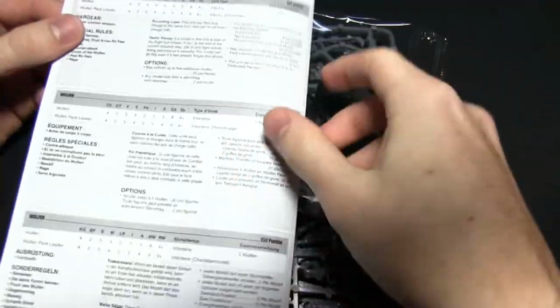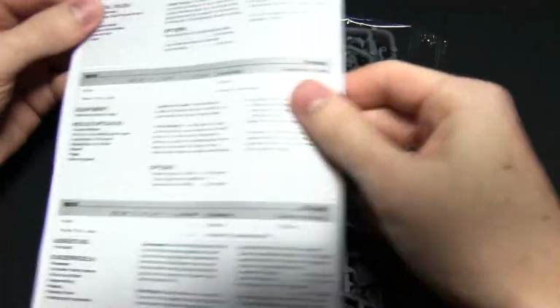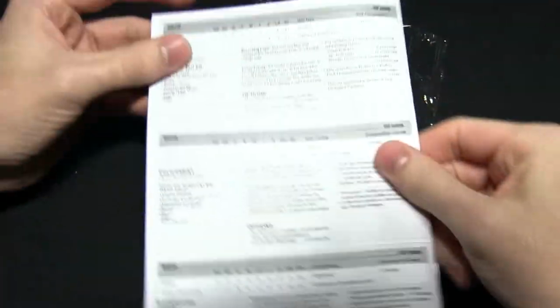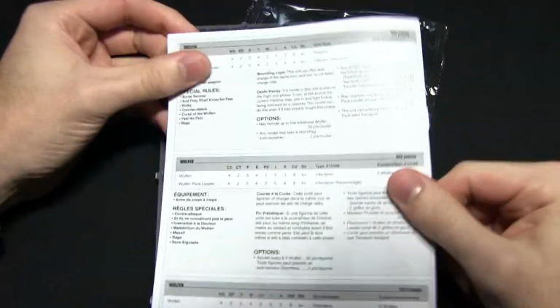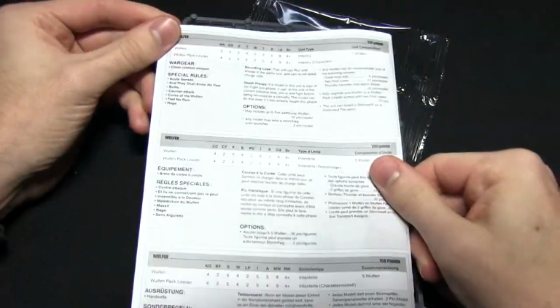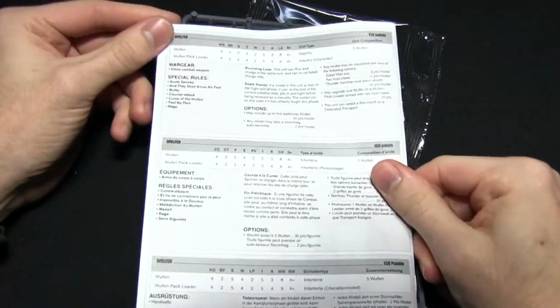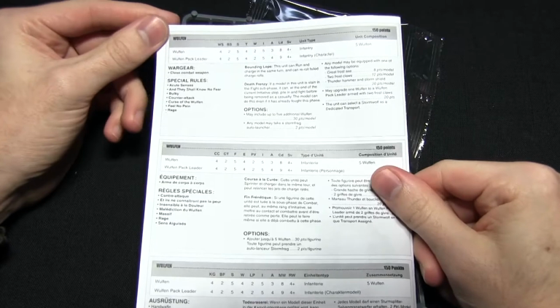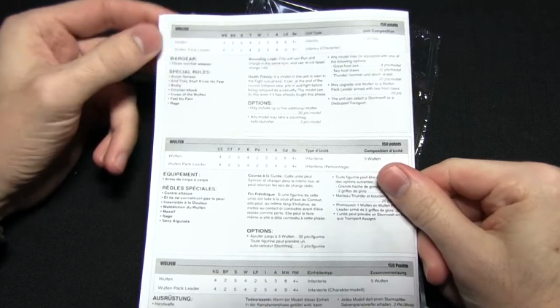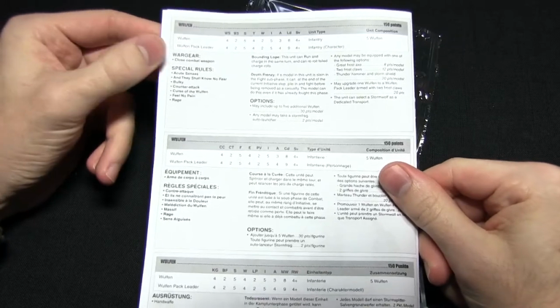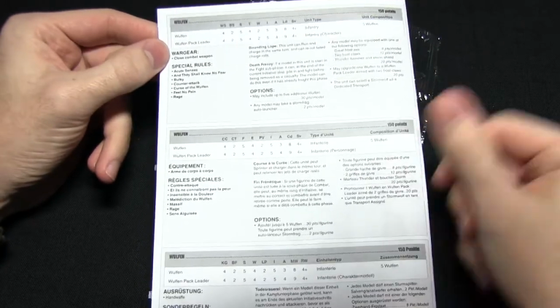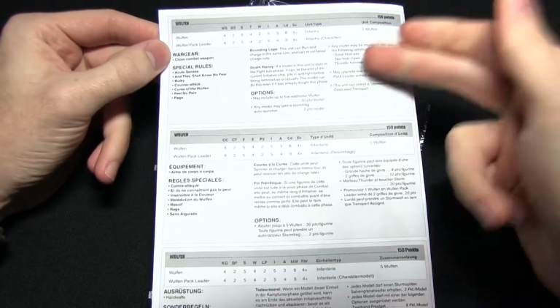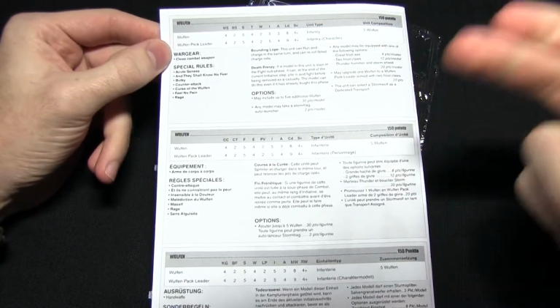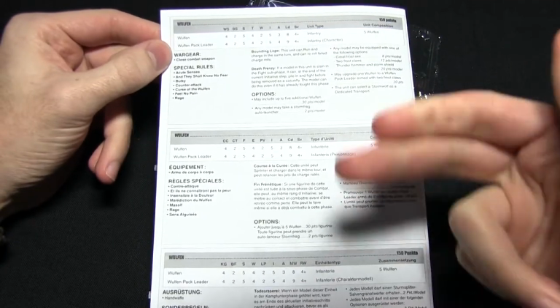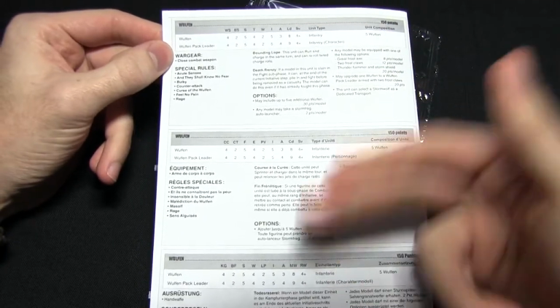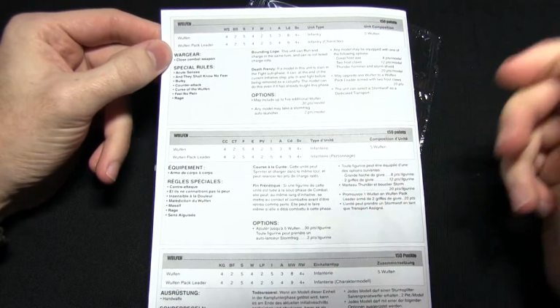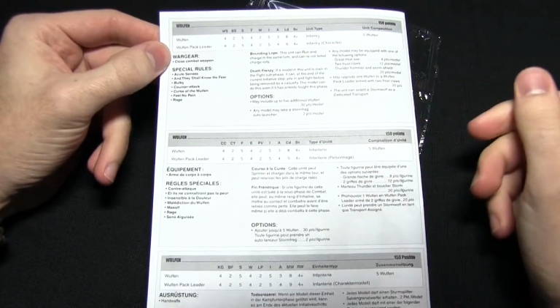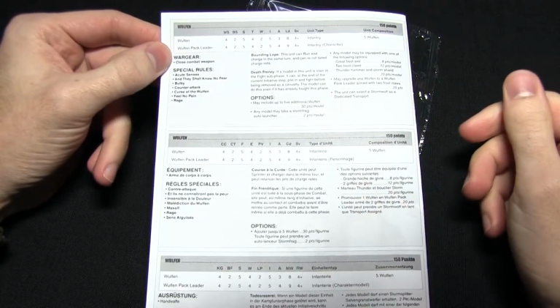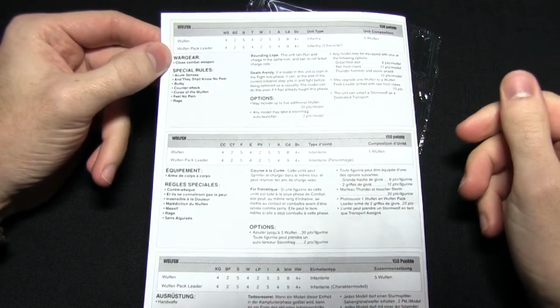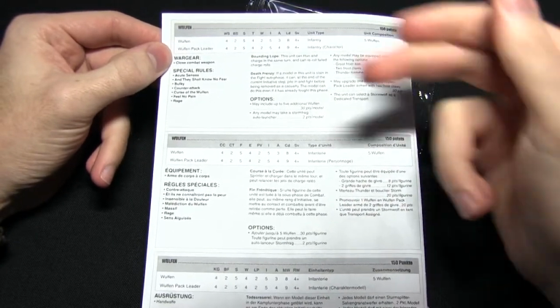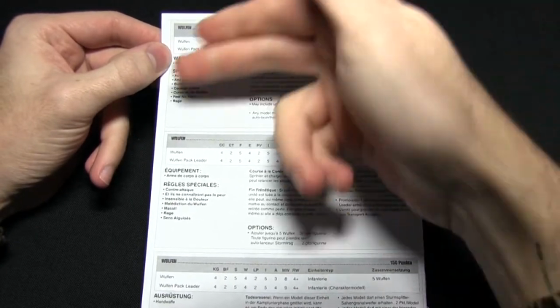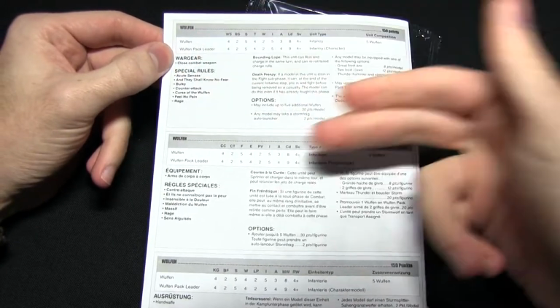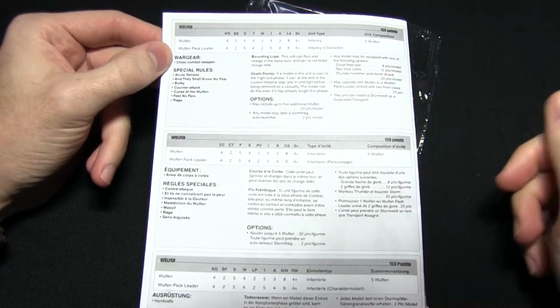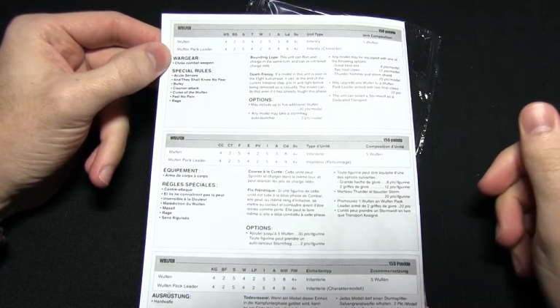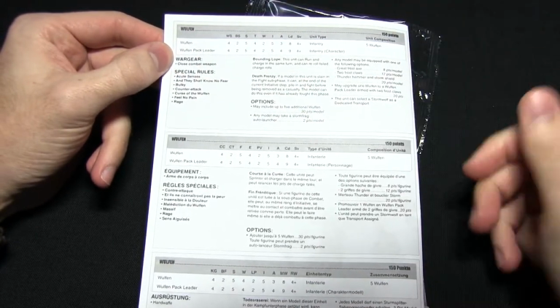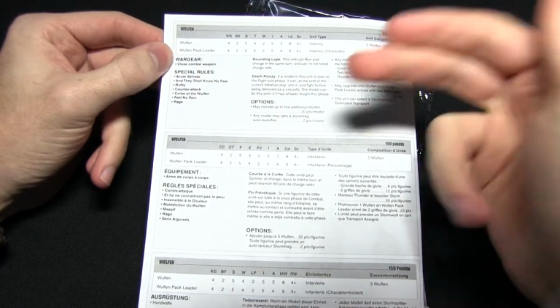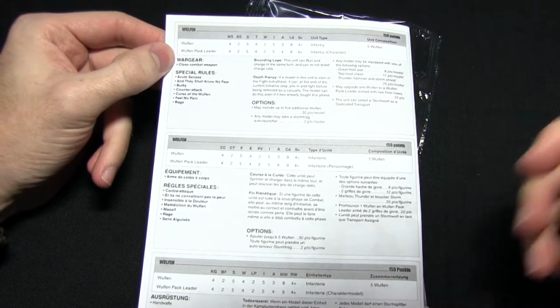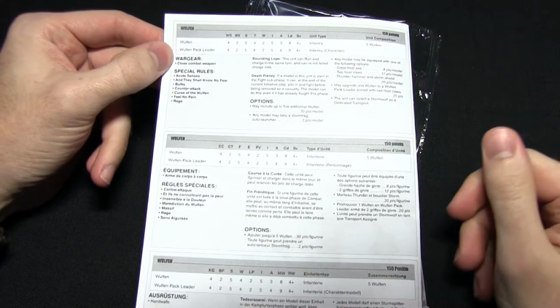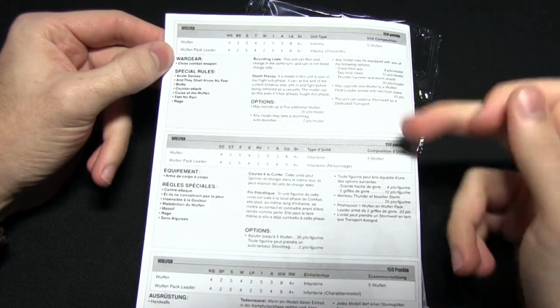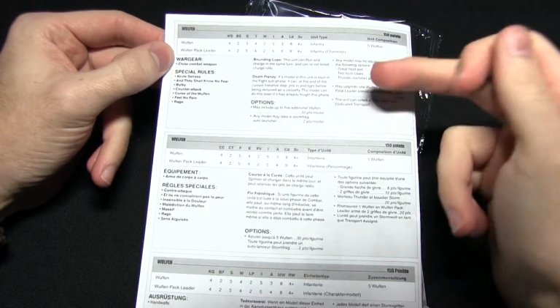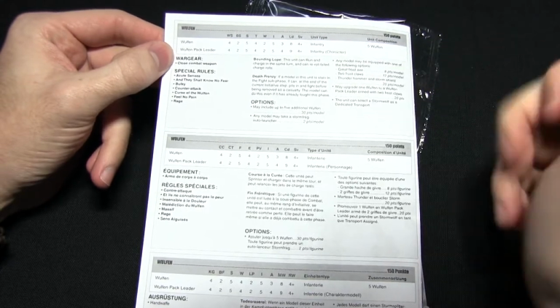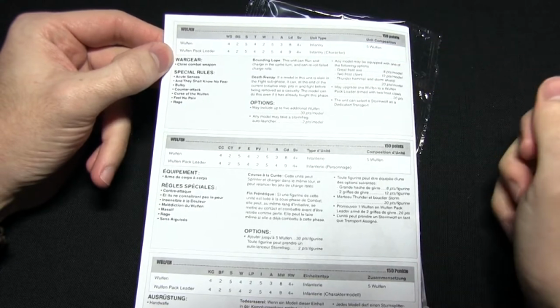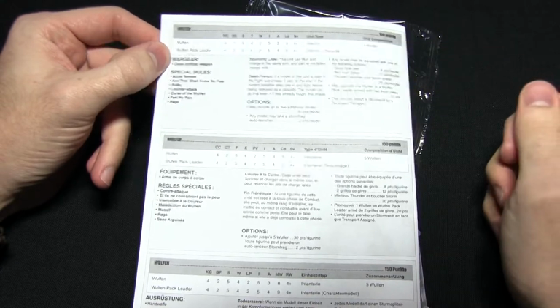Right at the back here we have a stat line for the Wulfen and also information in a couple of different languages as well. Everything you need to know about fielding these guys is featured here.